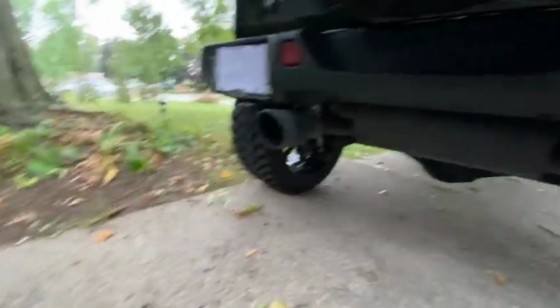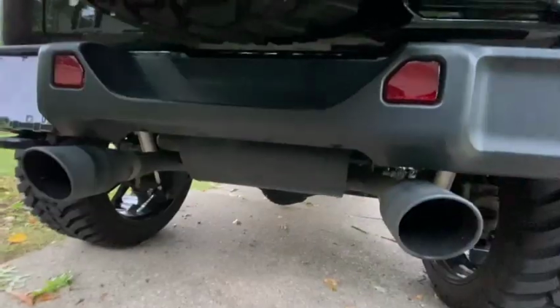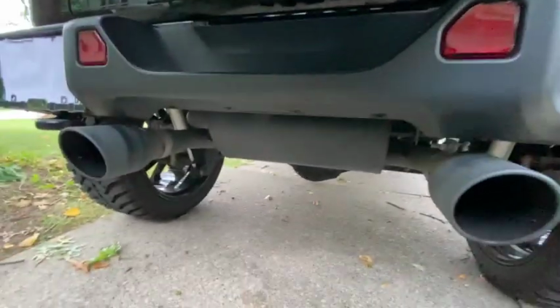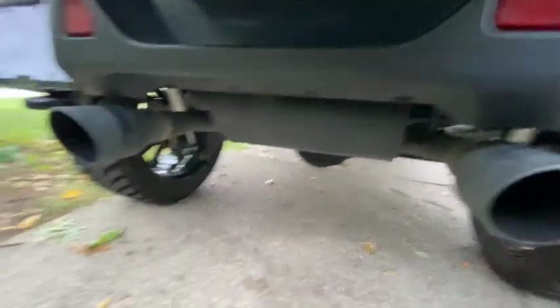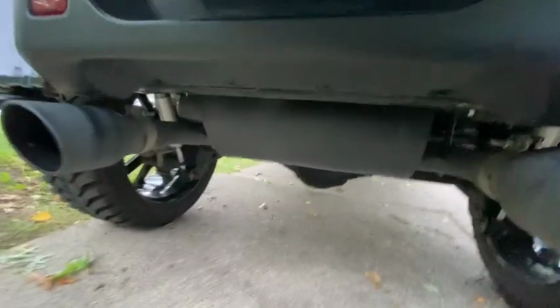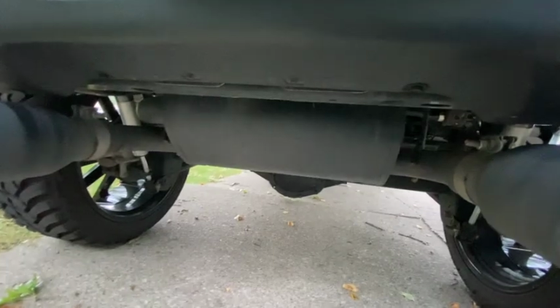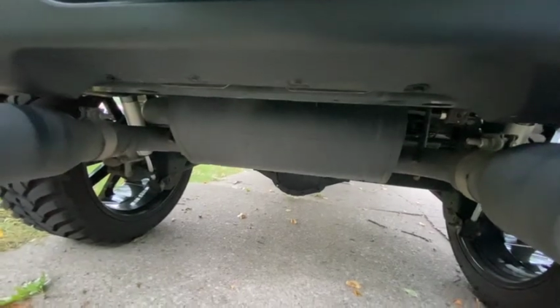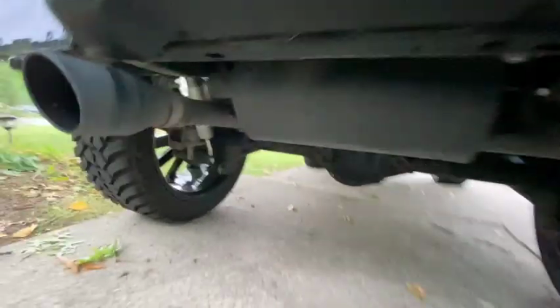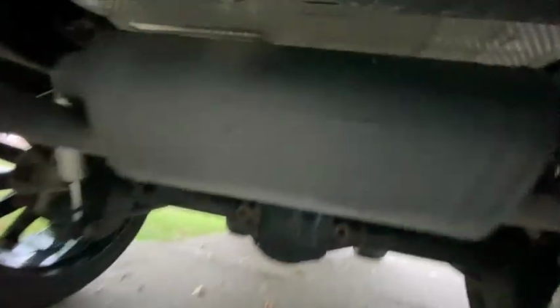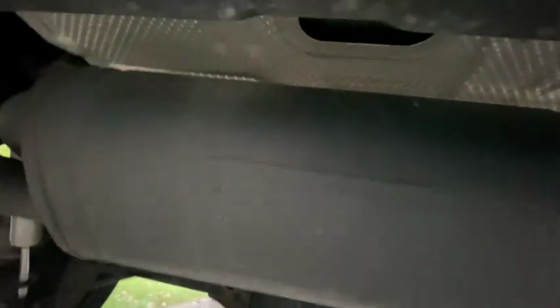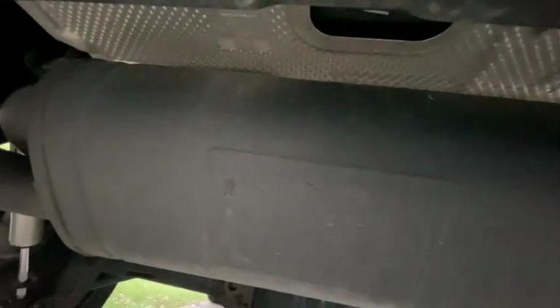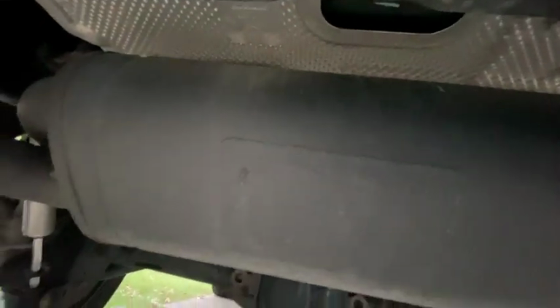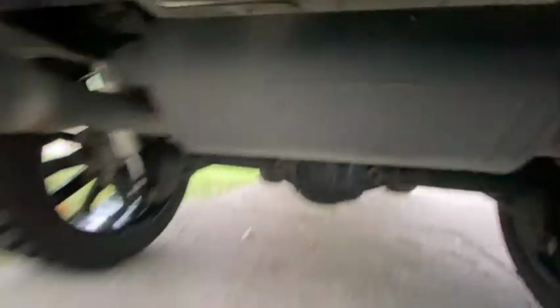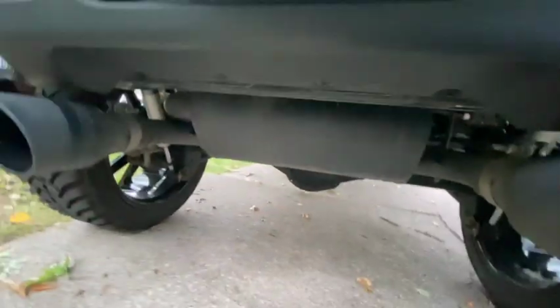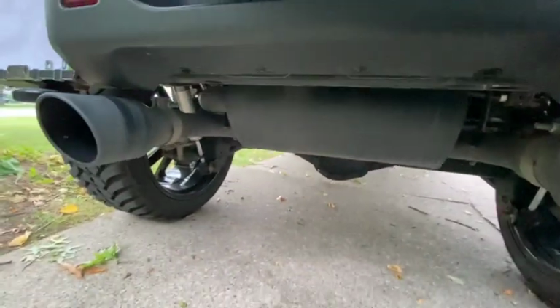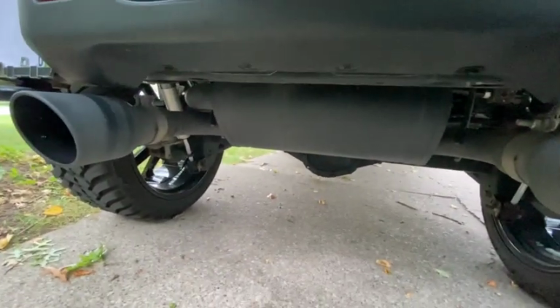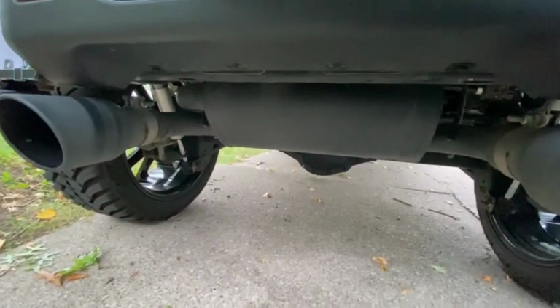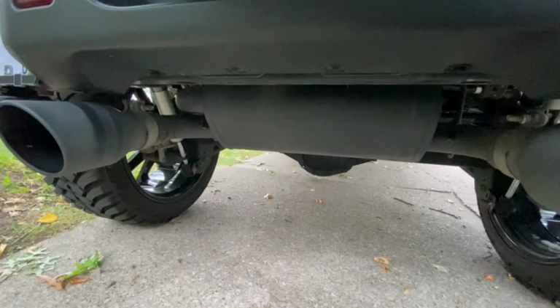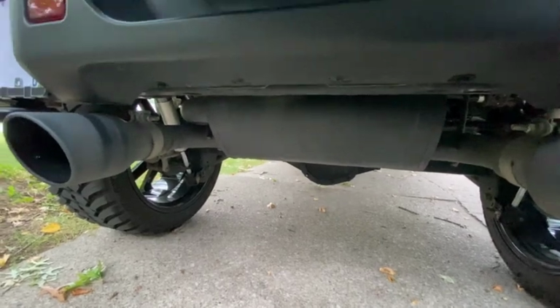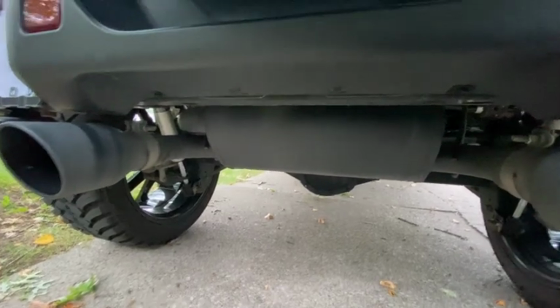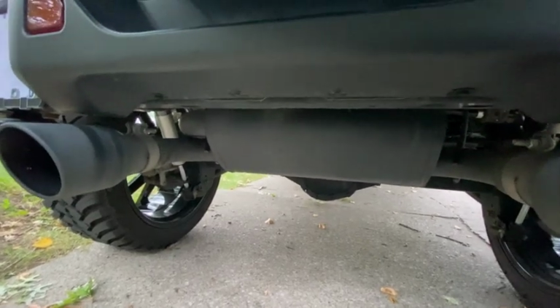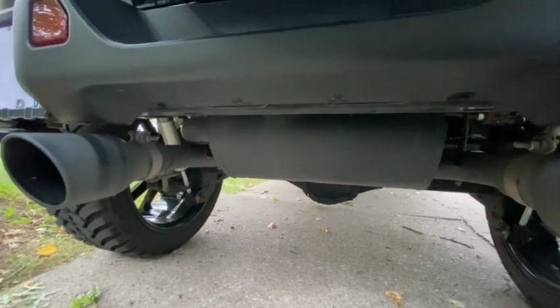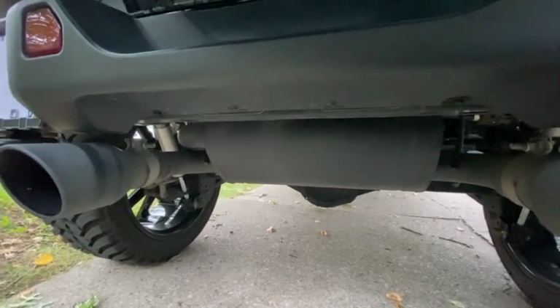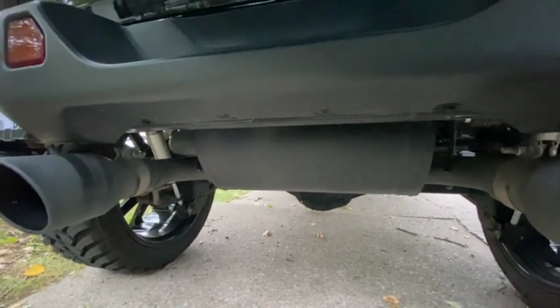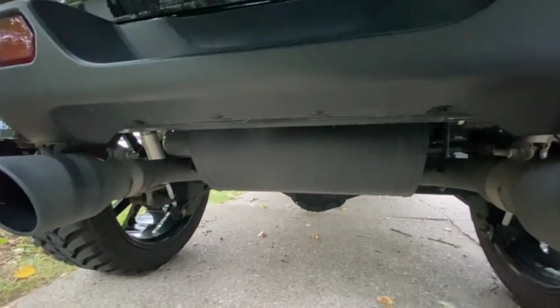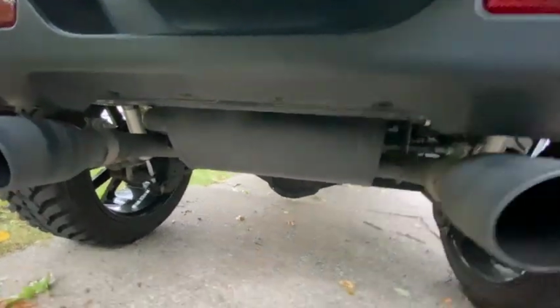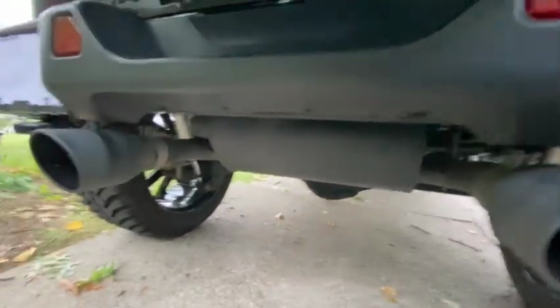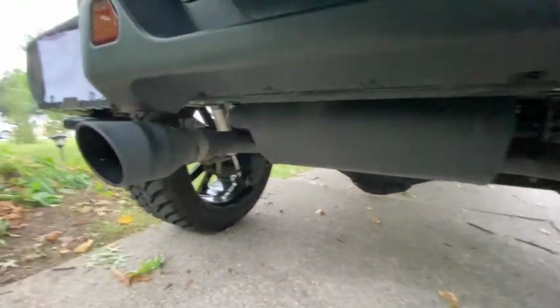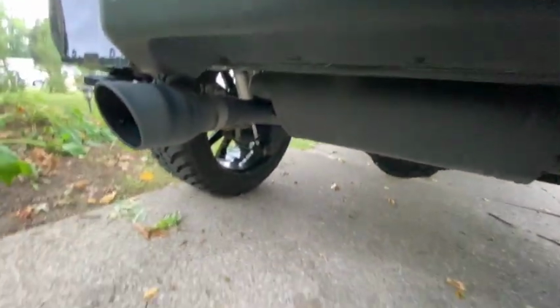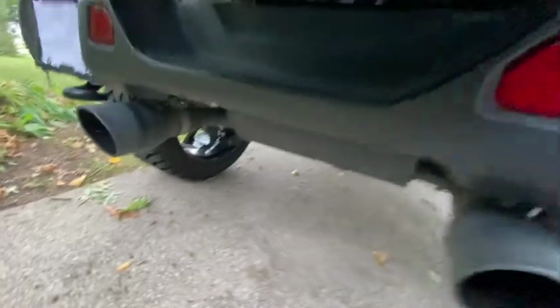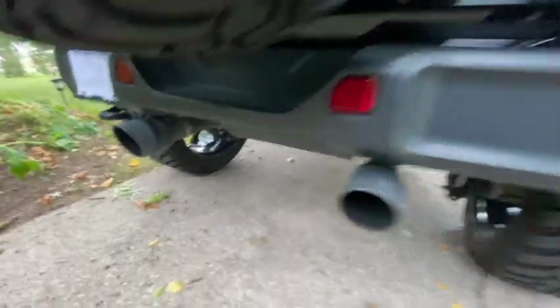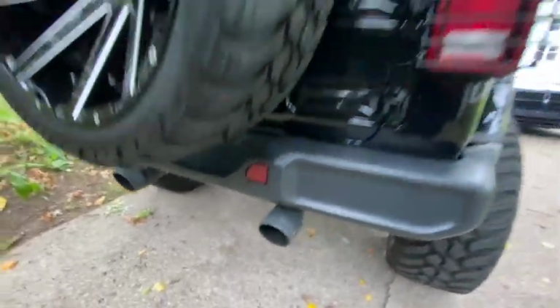You can zoom in right here and see it says 'AFE' on the exhaust — it's a nice little piece. It should run about four to five hundred dollars, maybe a little less. I'll leave the link and you can see exactly what it costs.